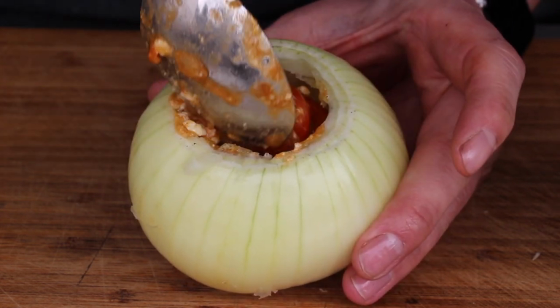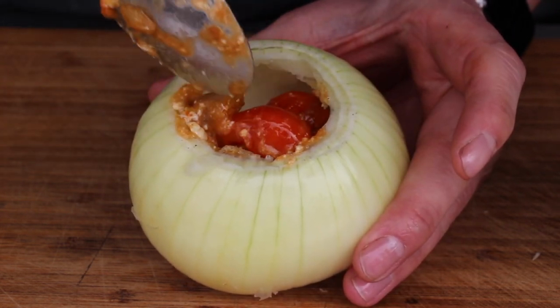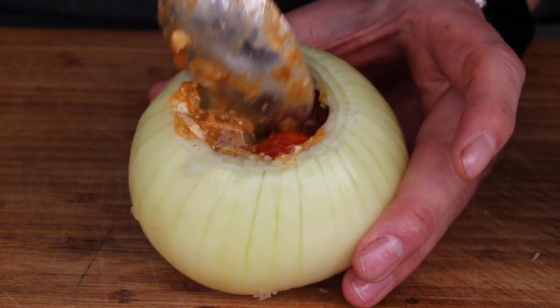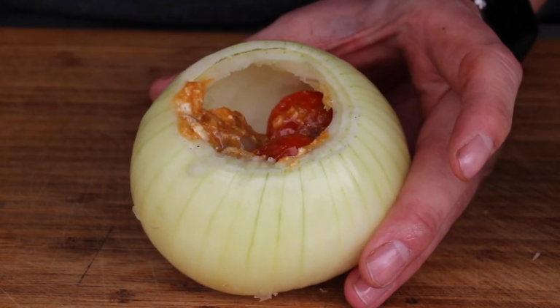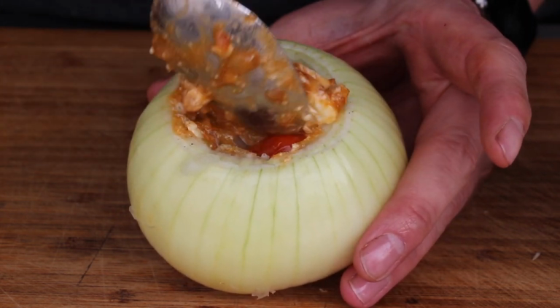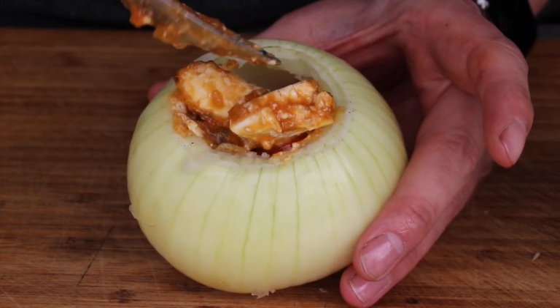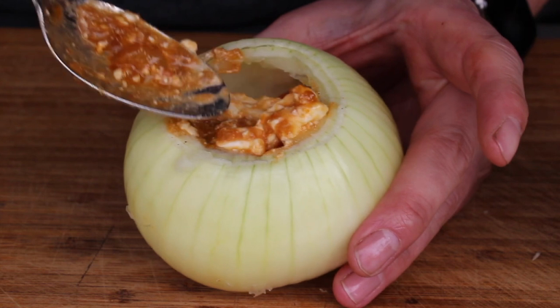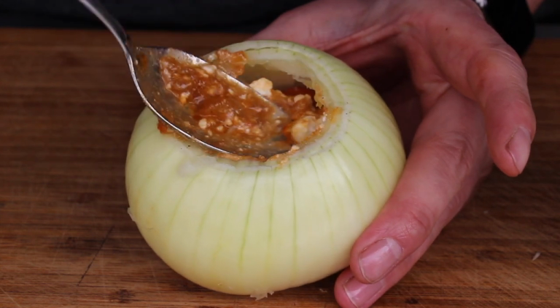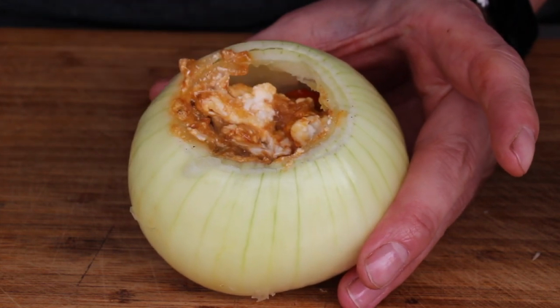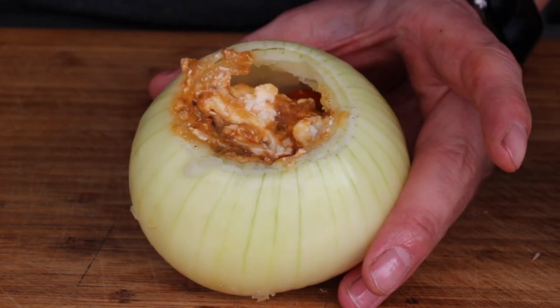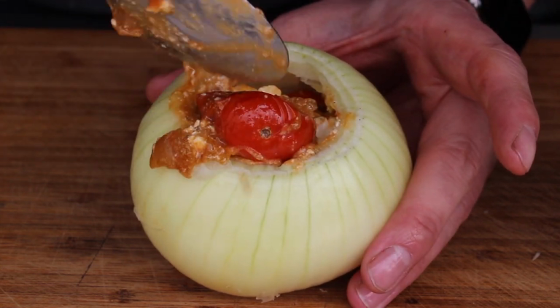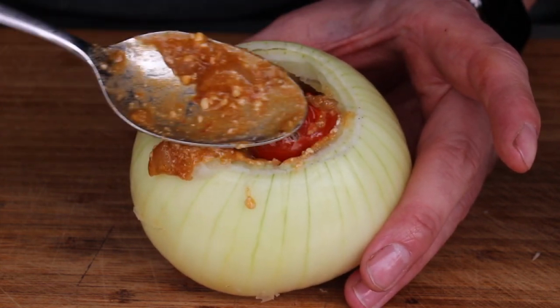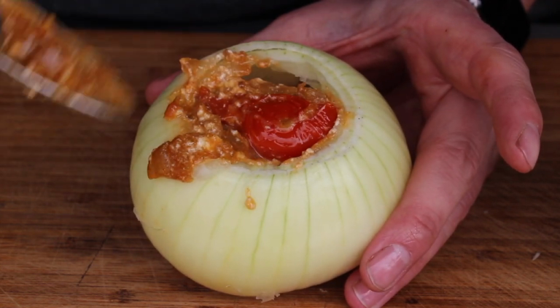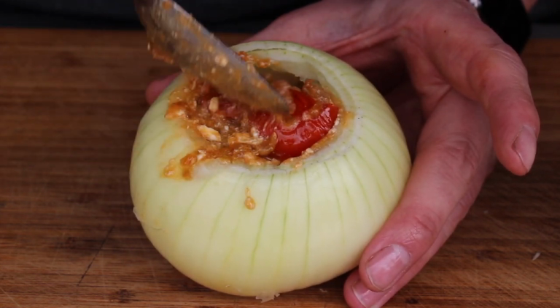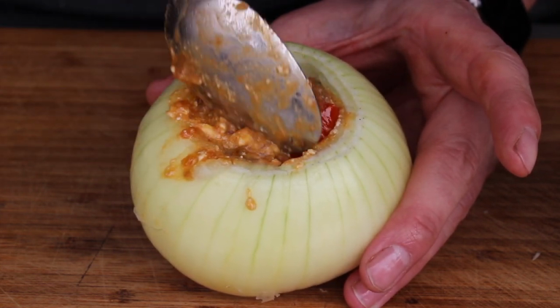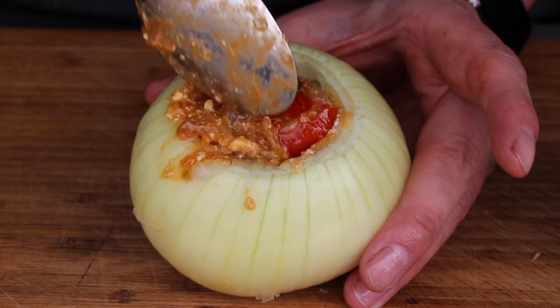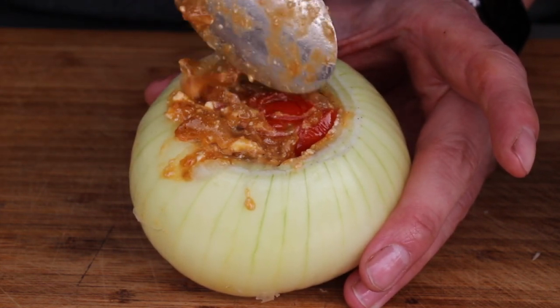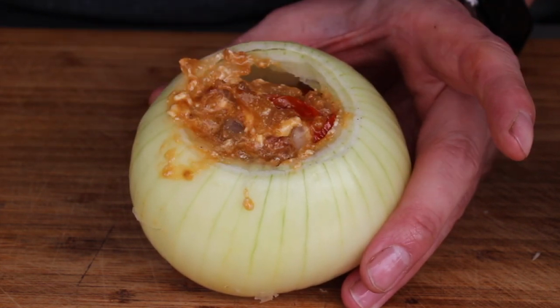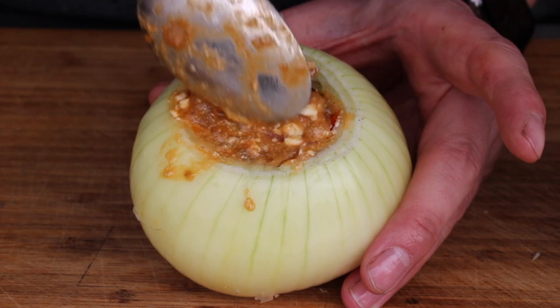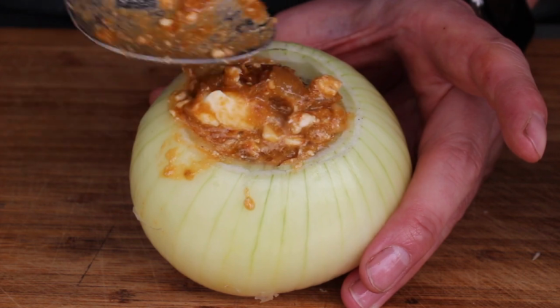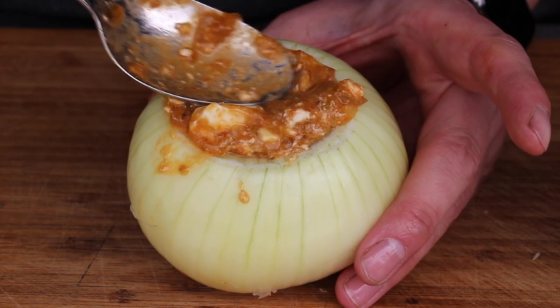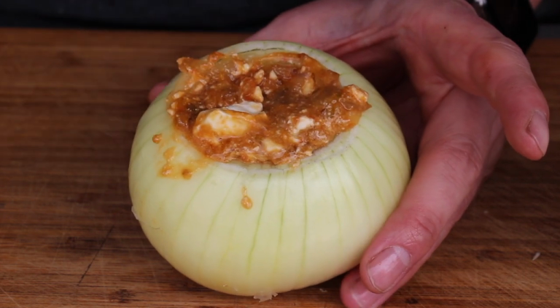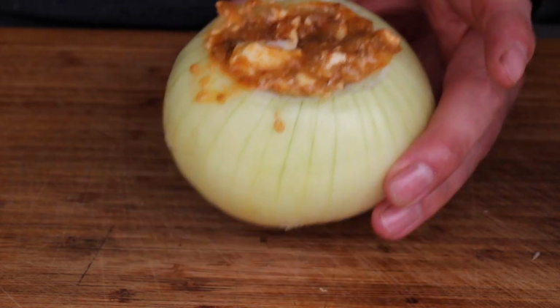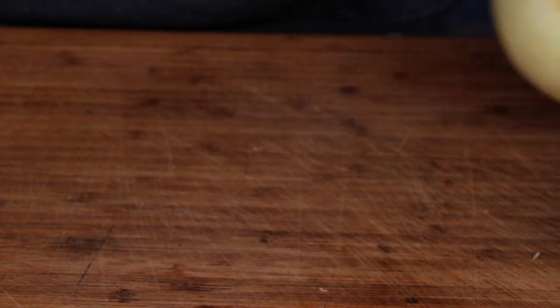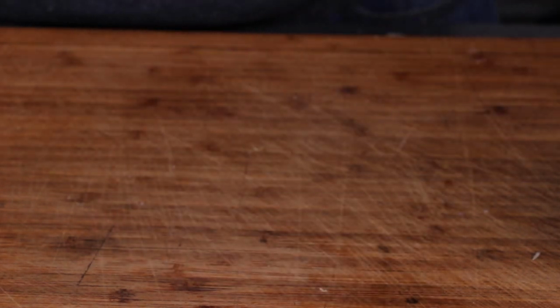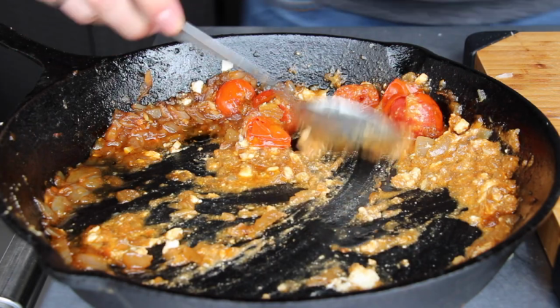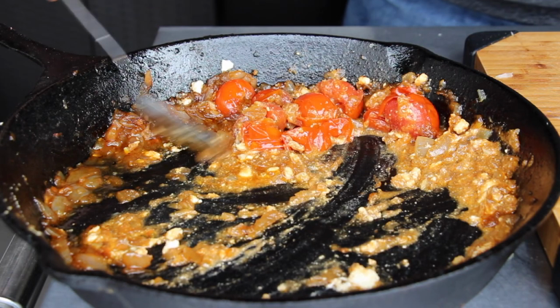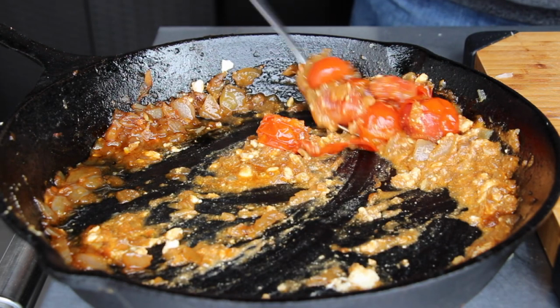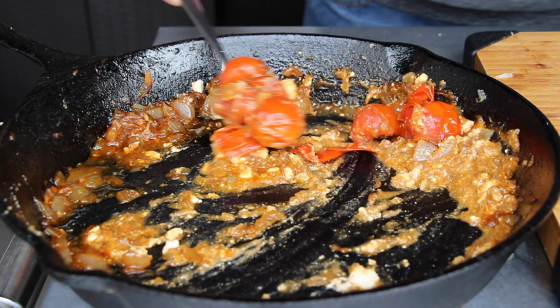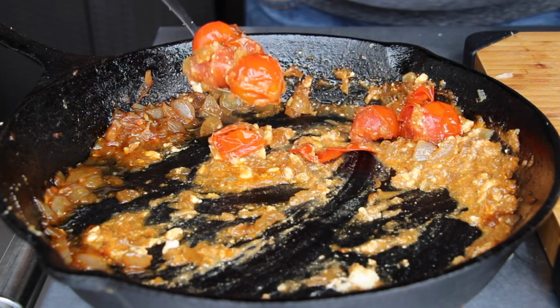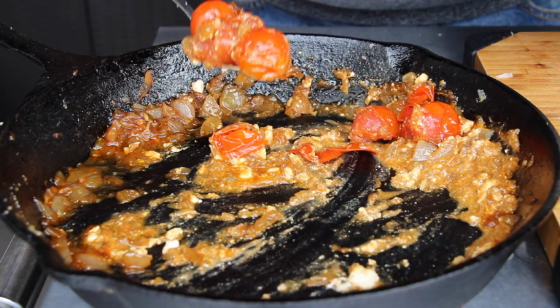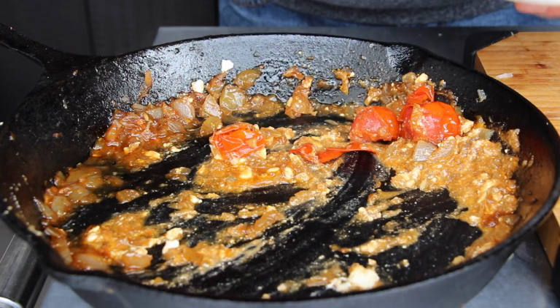Take a spoon and stuff your onions. This is a perfect dish for your vegetarian guests as a side dish, and I would recommend serving it with a regular salad and fresh ciabatta bread or focaccia or something like that.